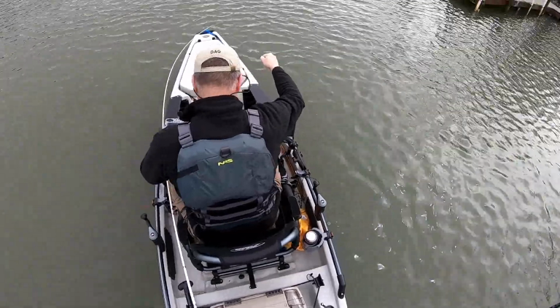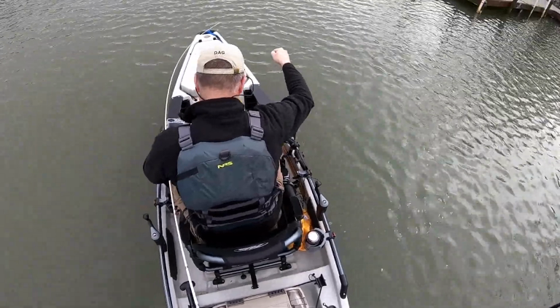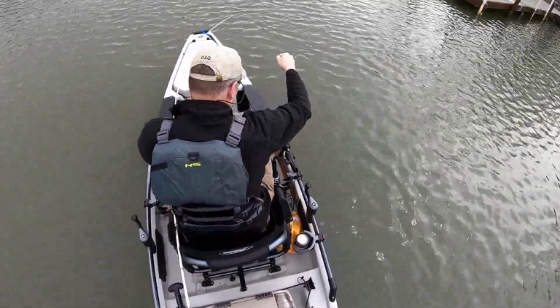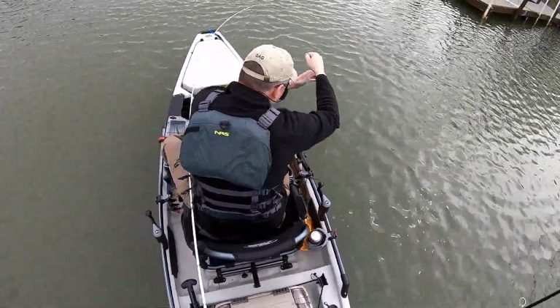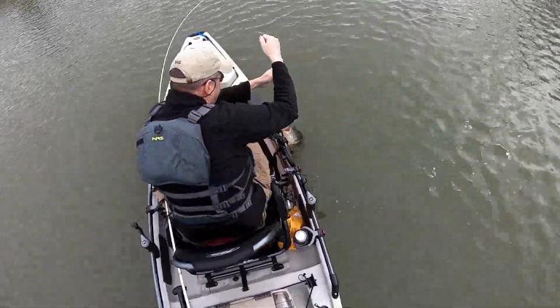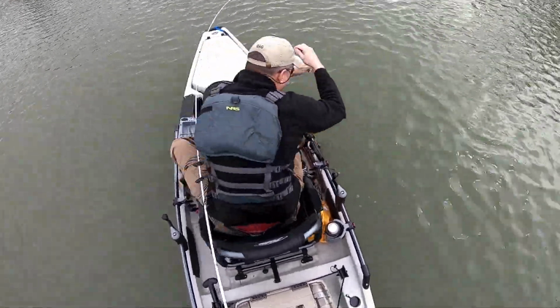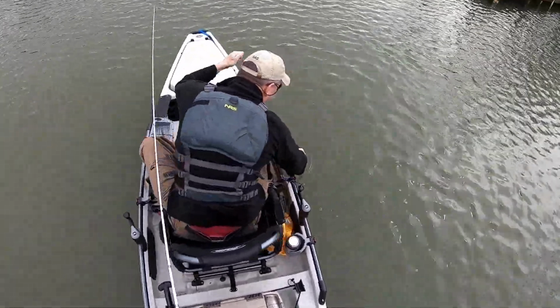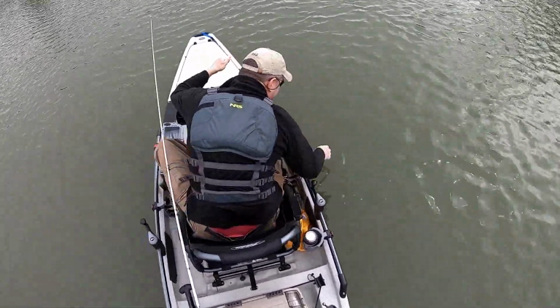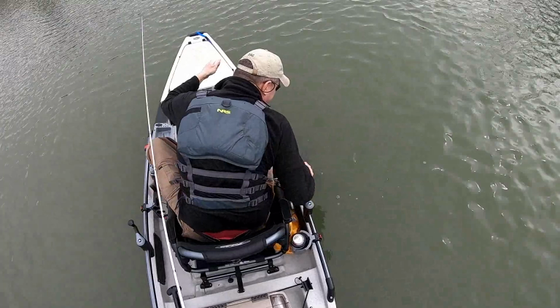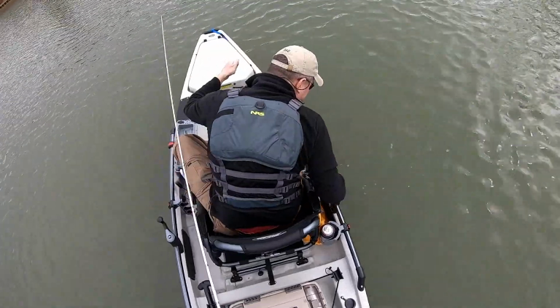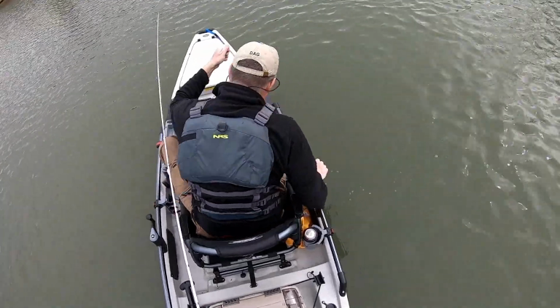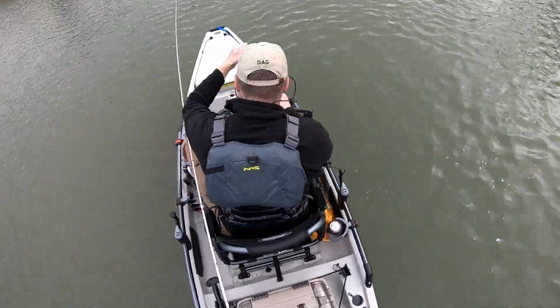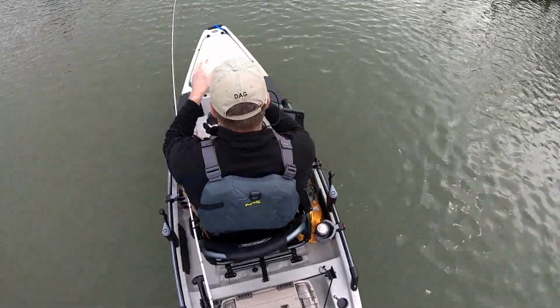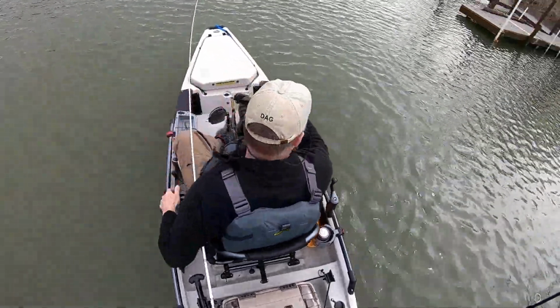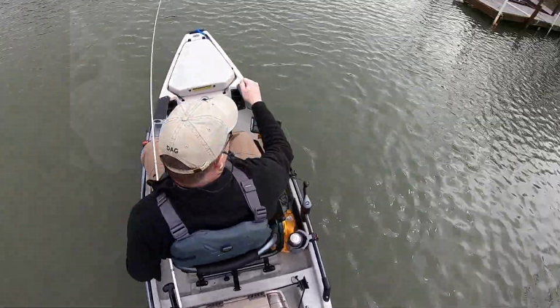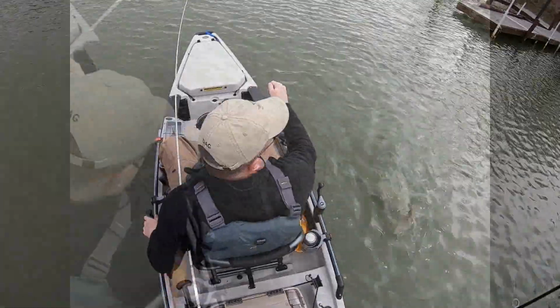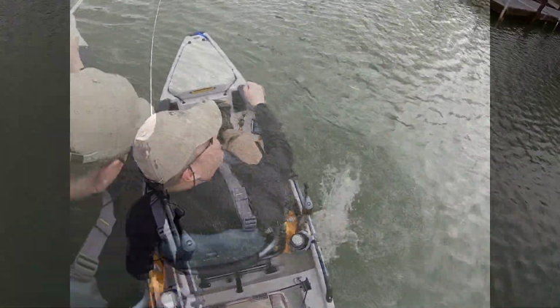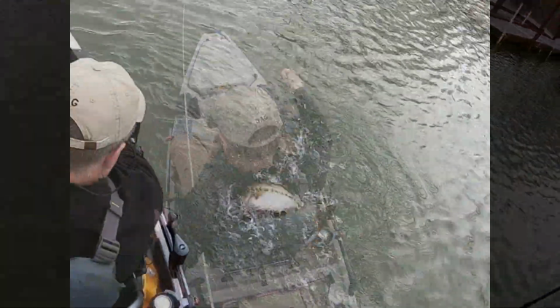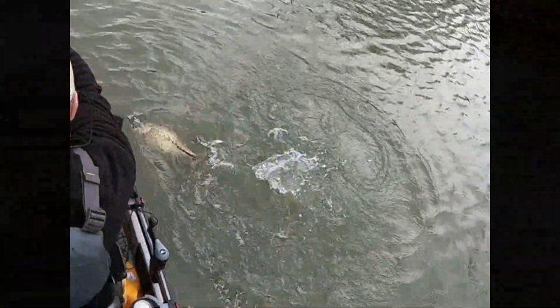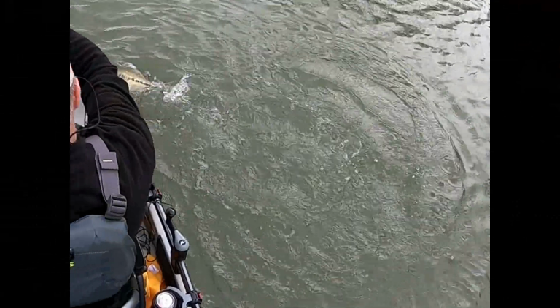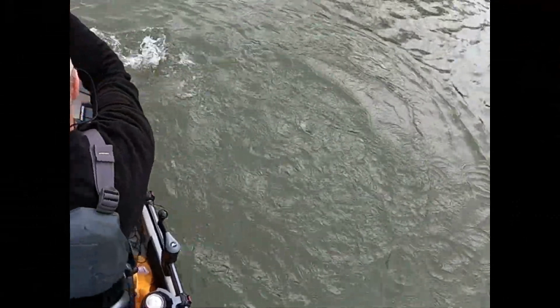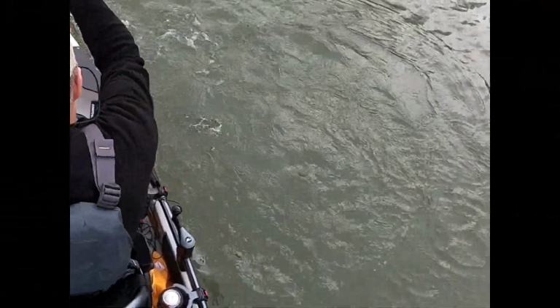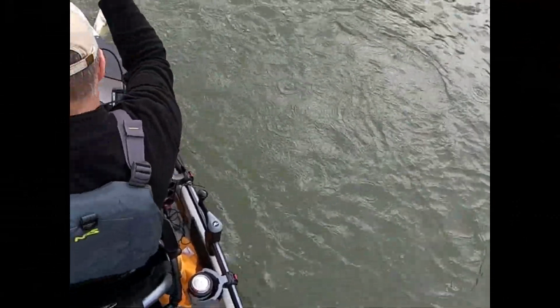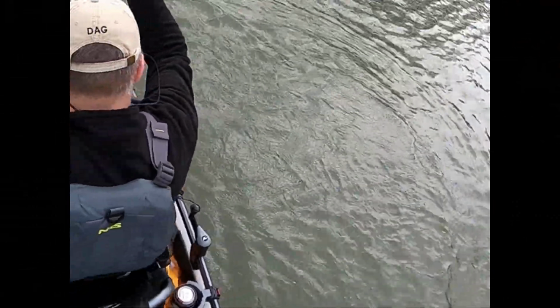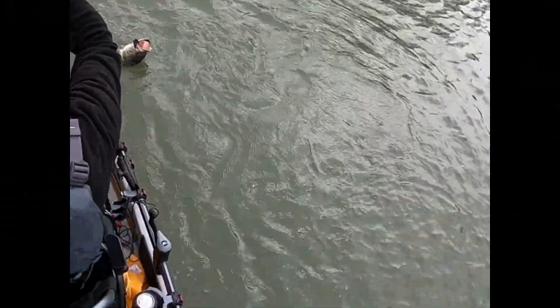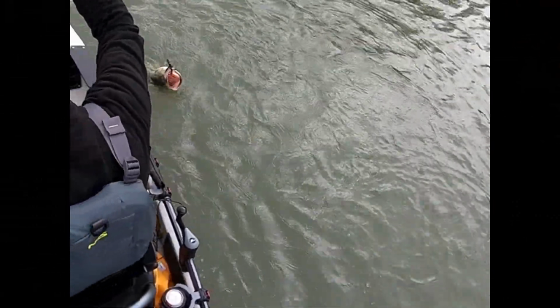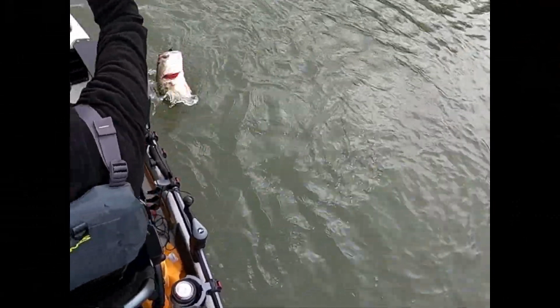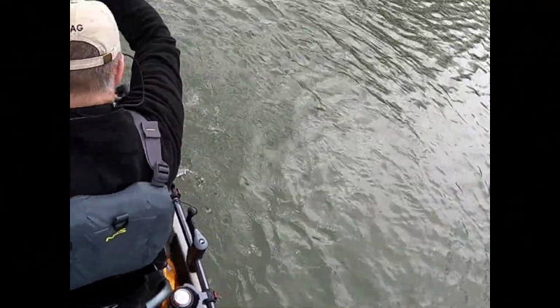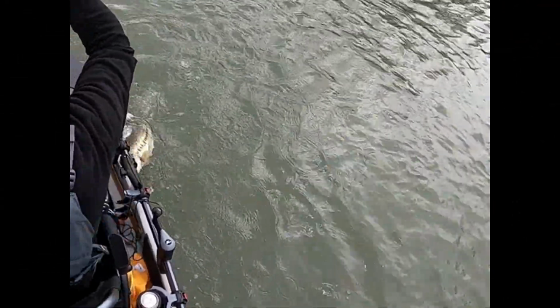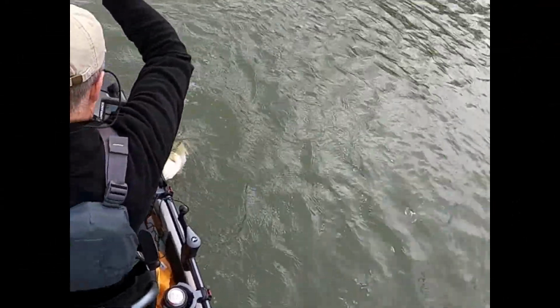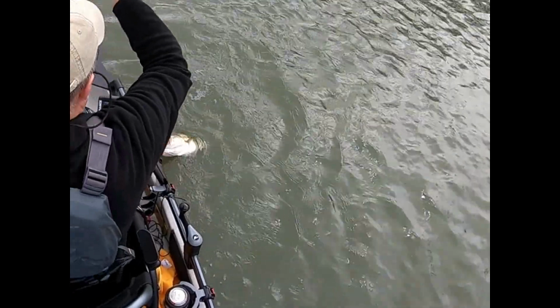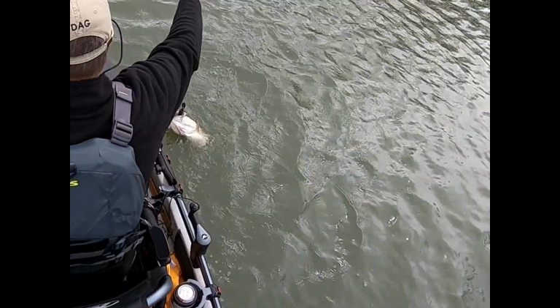Now watch this — boom, down, in the water, gone. You can see it's a nice fish. Still cold — the water is about 52 degrees — so they're not overly active yet.